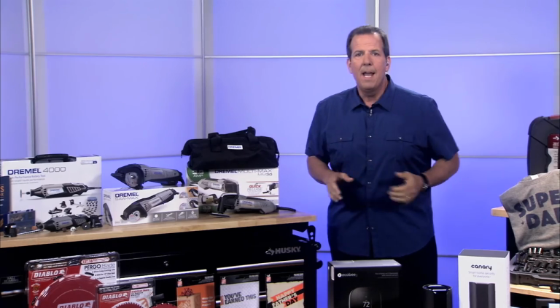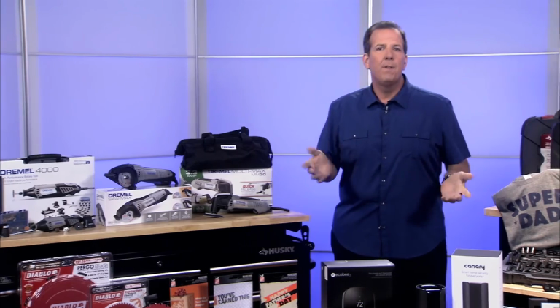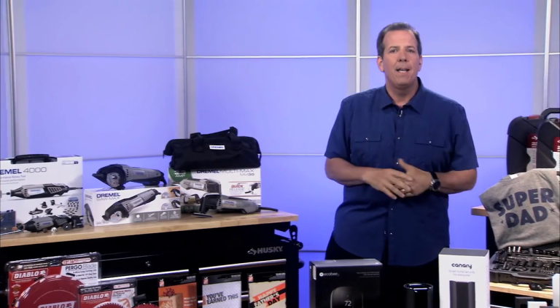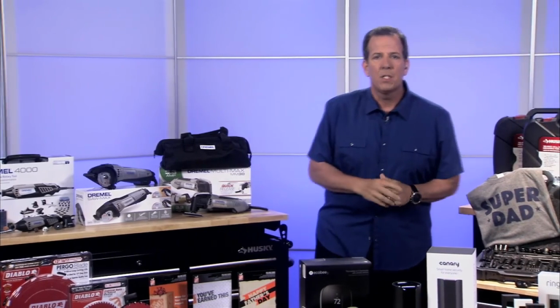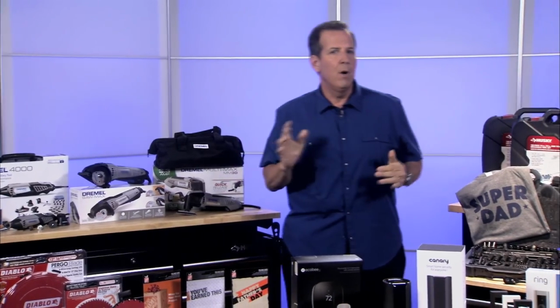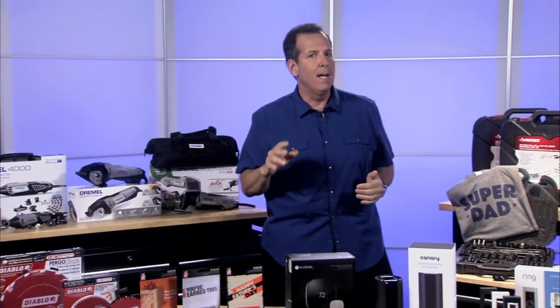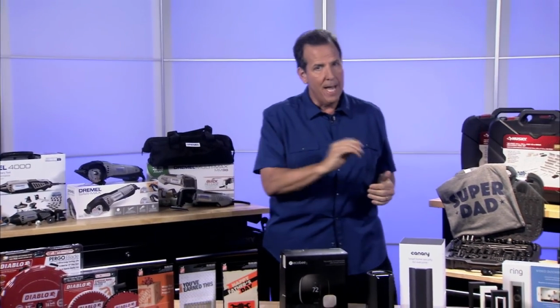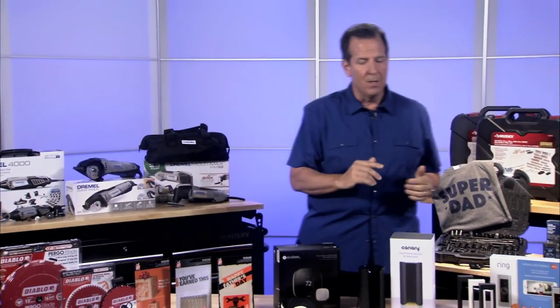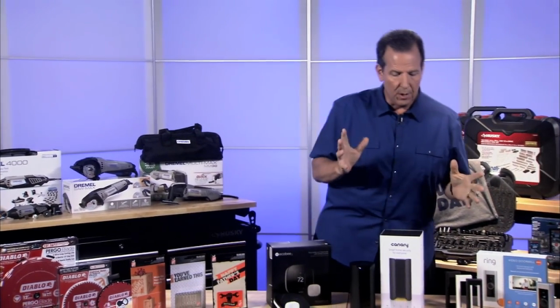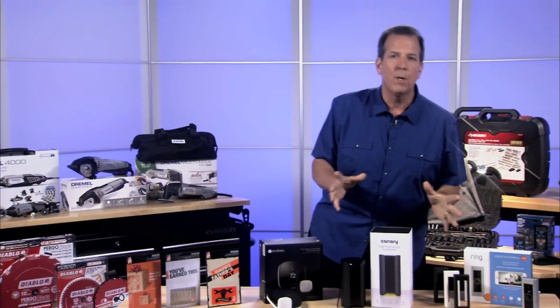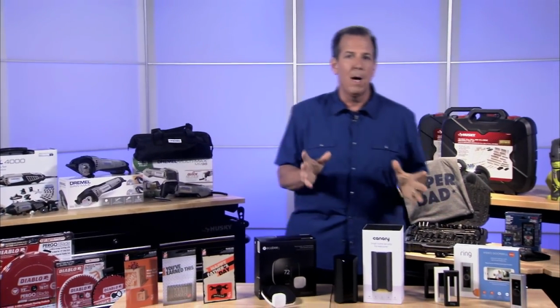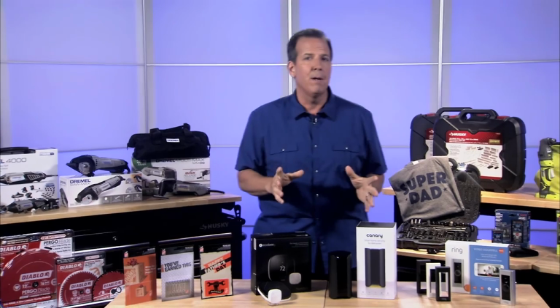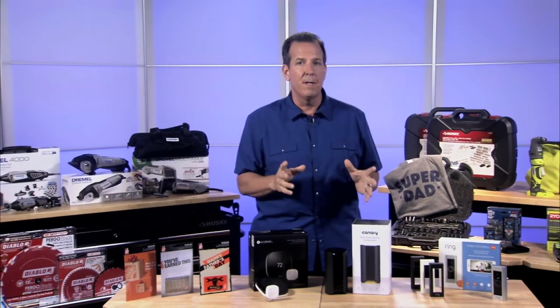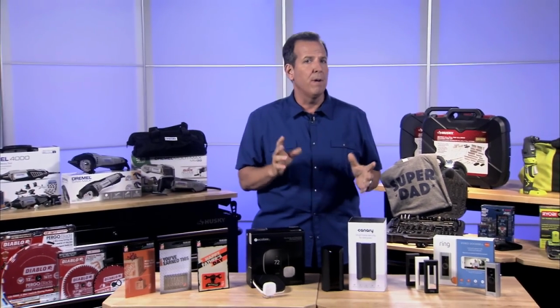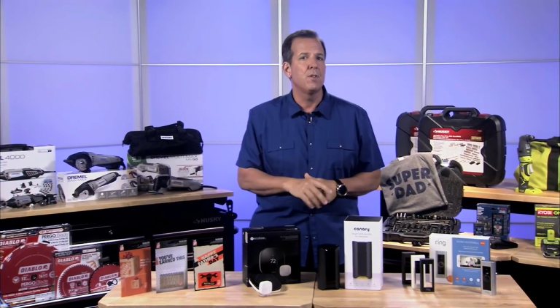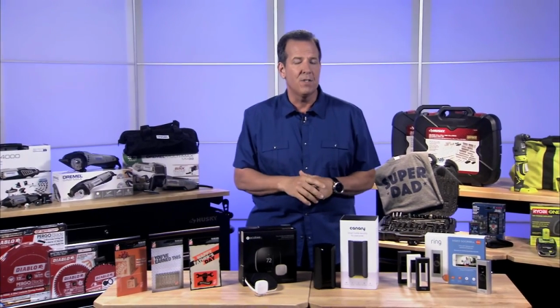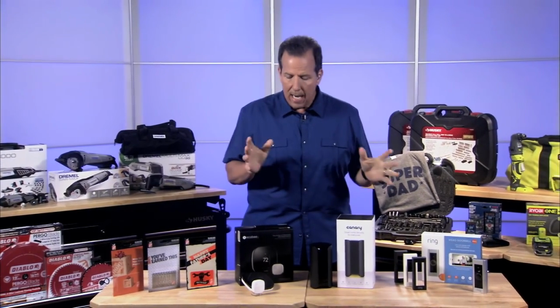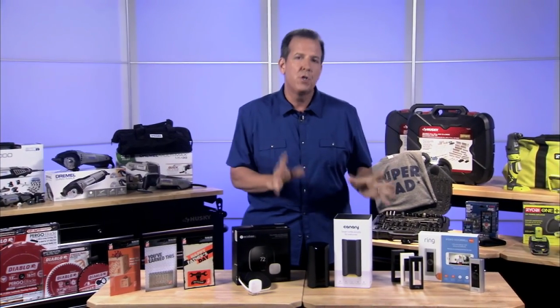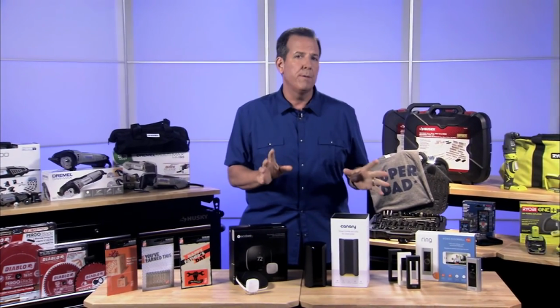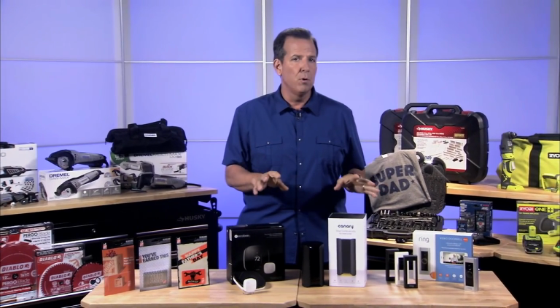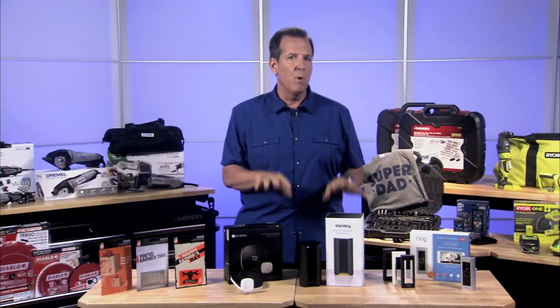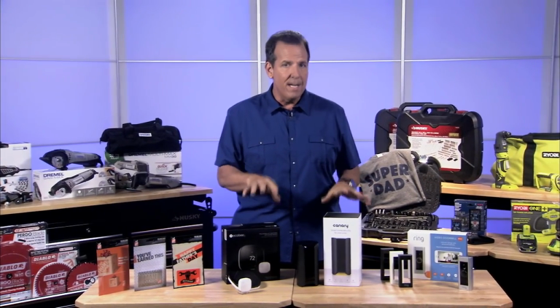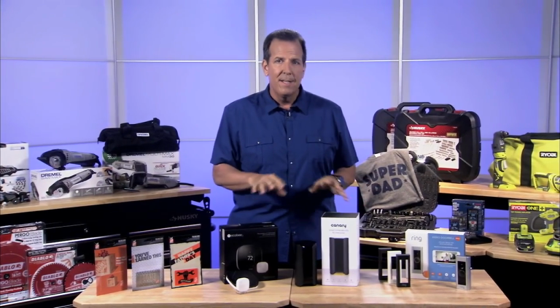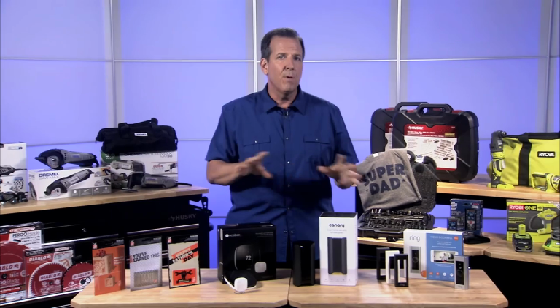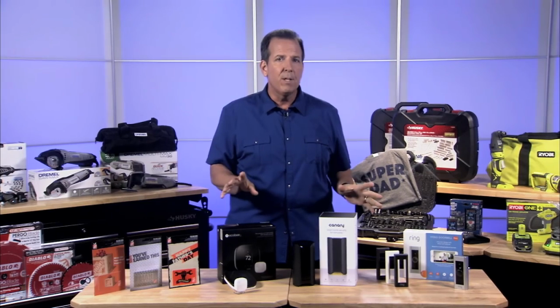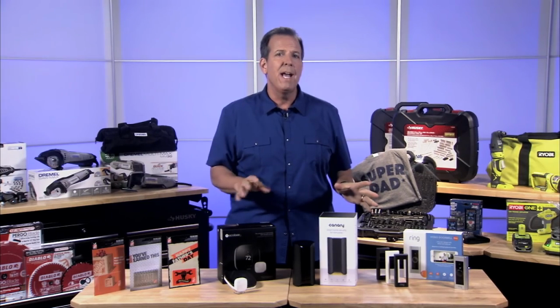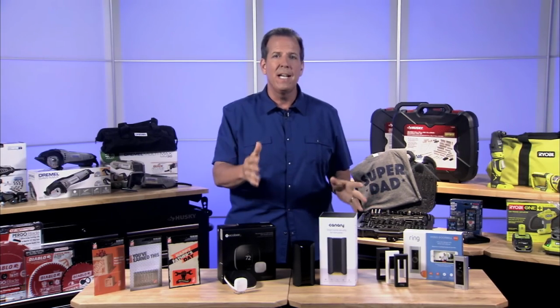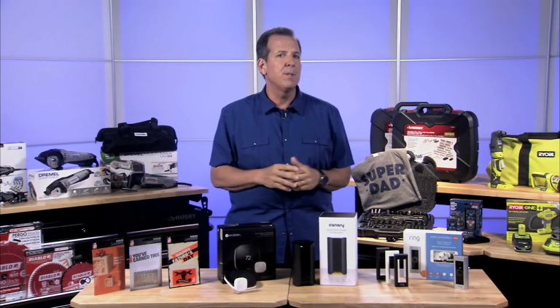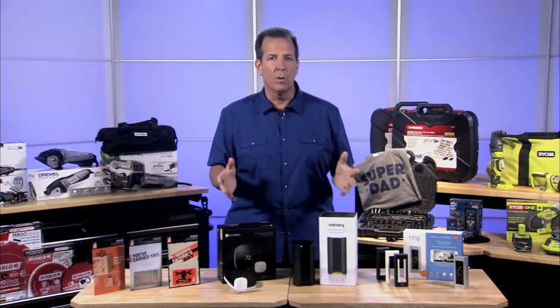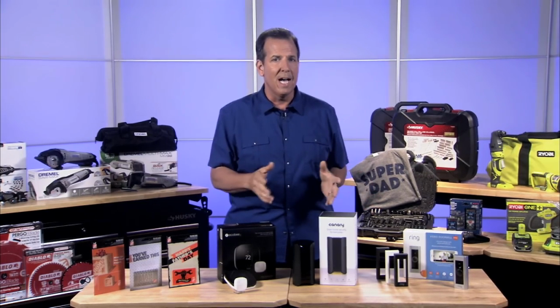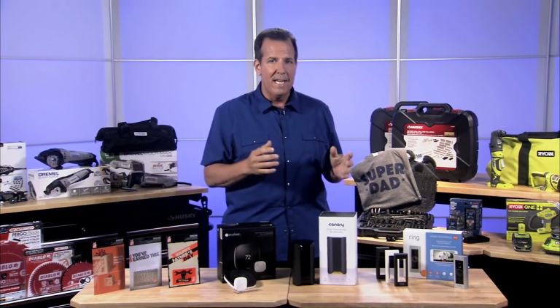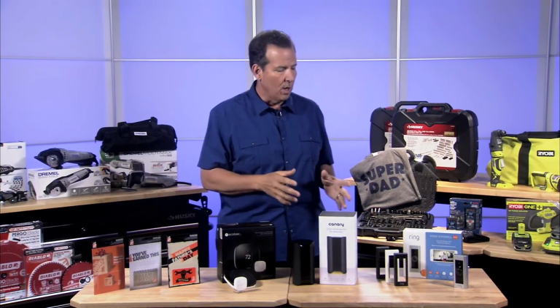What if you've got a smart home dad or a high-tech dad? There are lots of great smart home products that make great Father's Day gifts — kind of the next generation of home improvement. They exist for every corner of your house: lights, thermostats, doorbells, locks, even the garden.